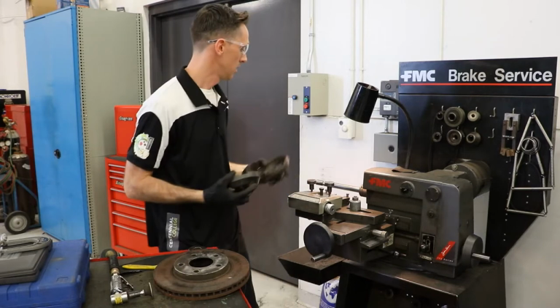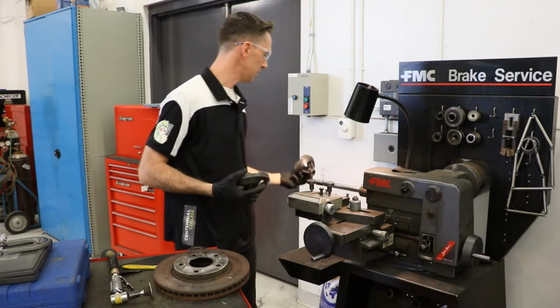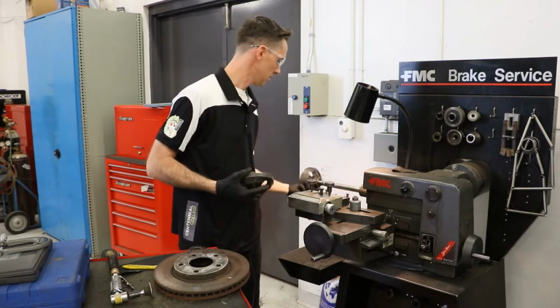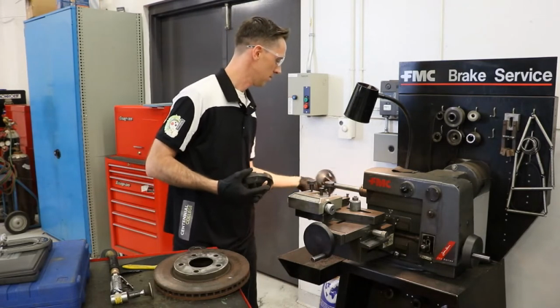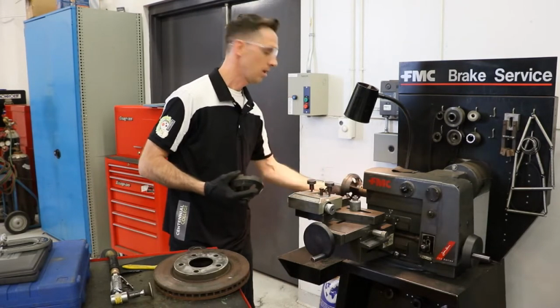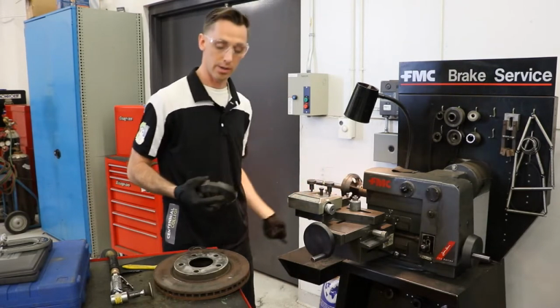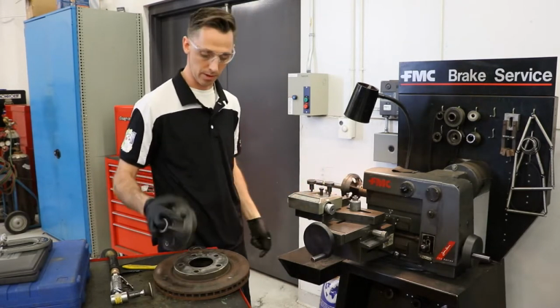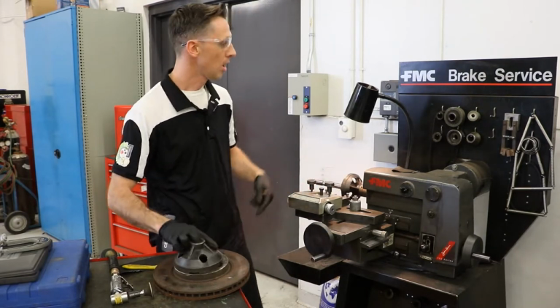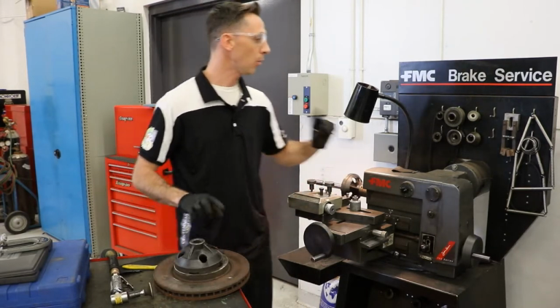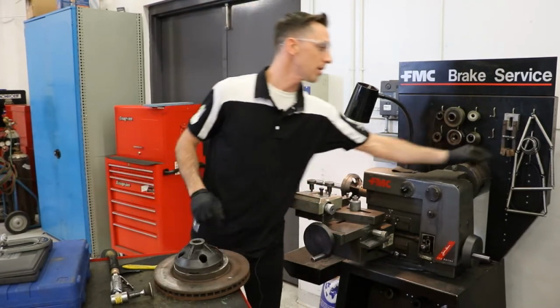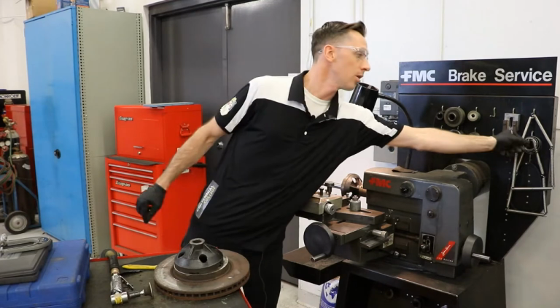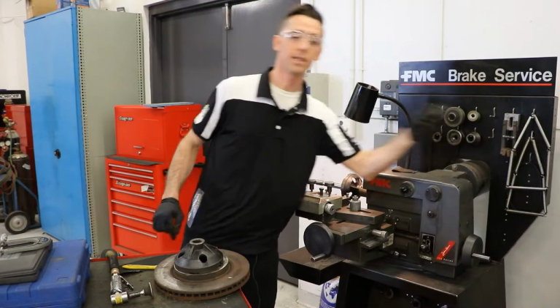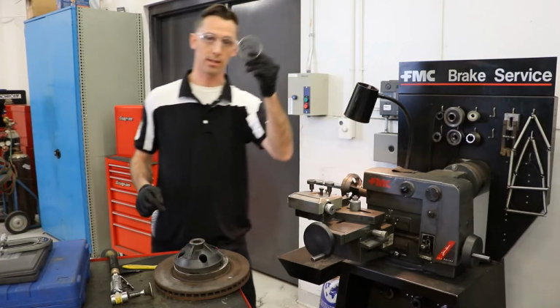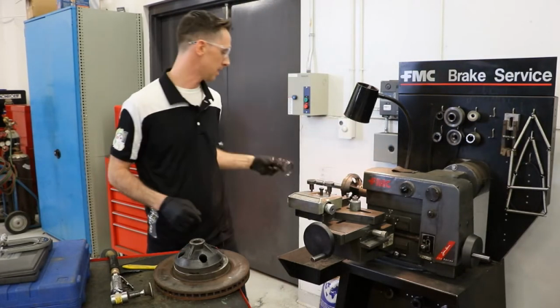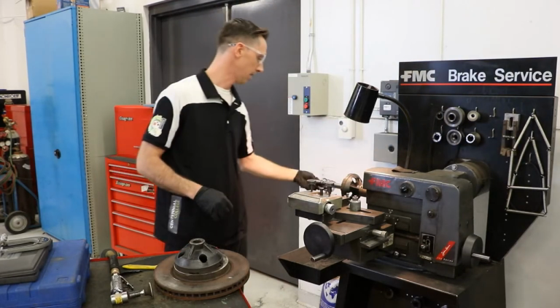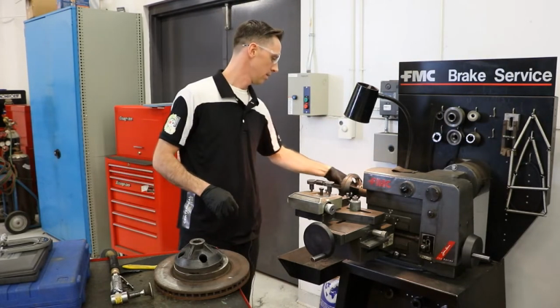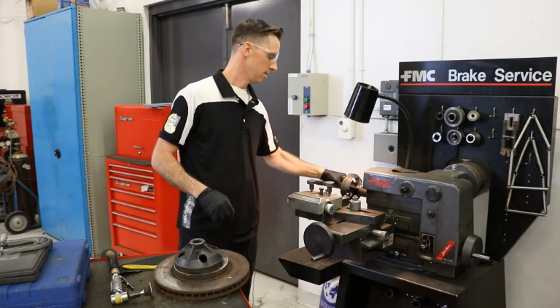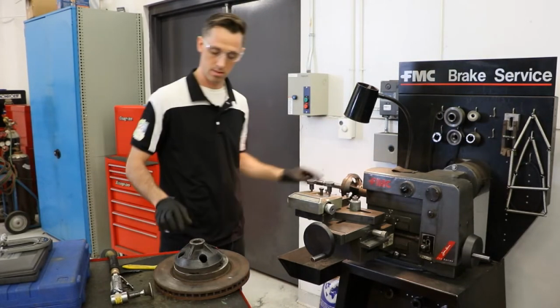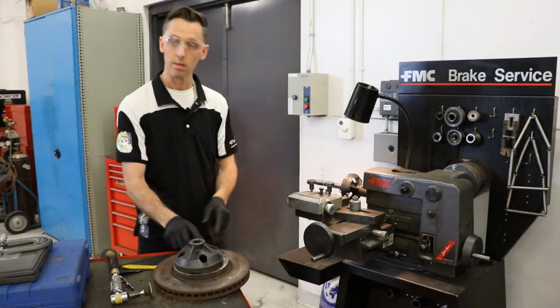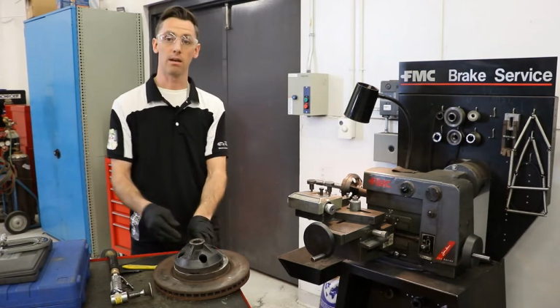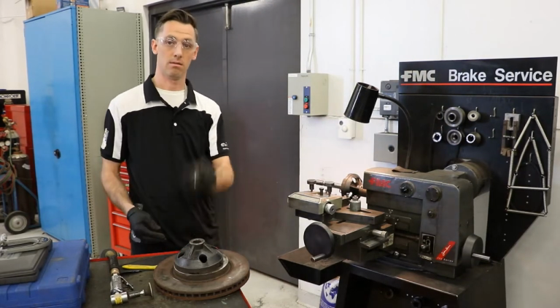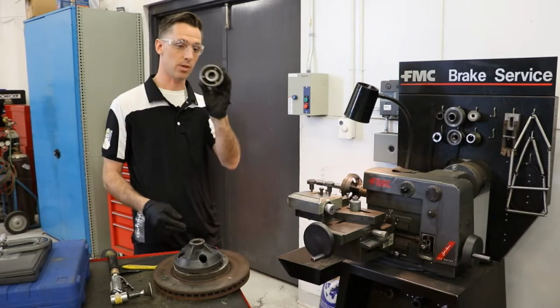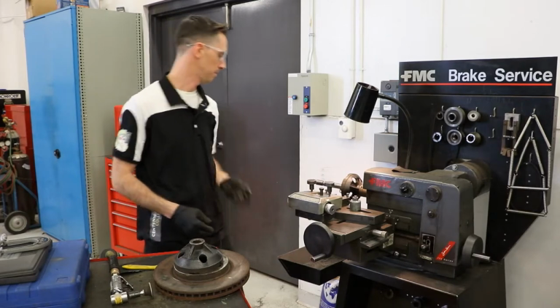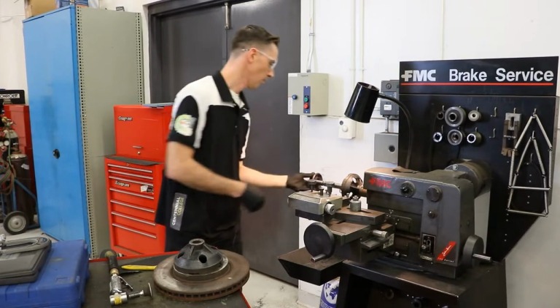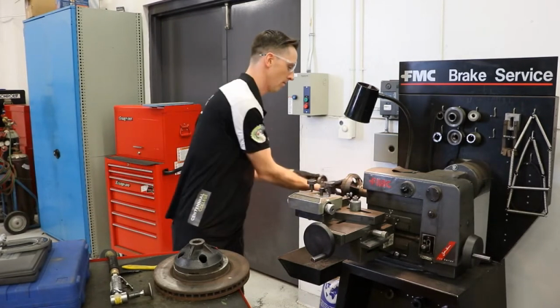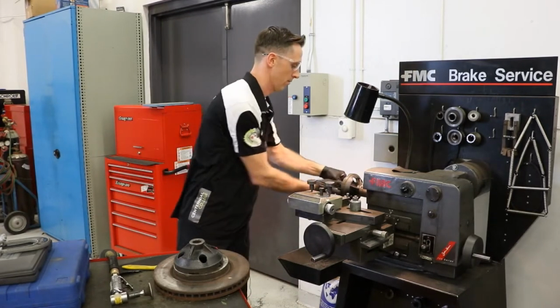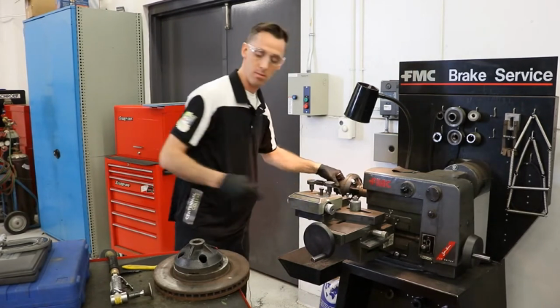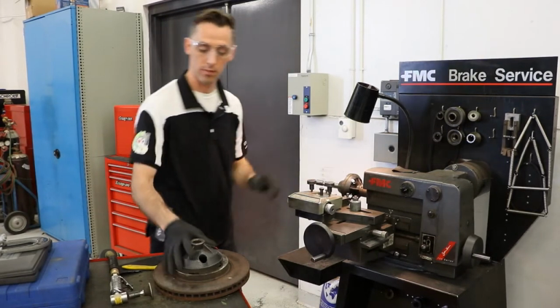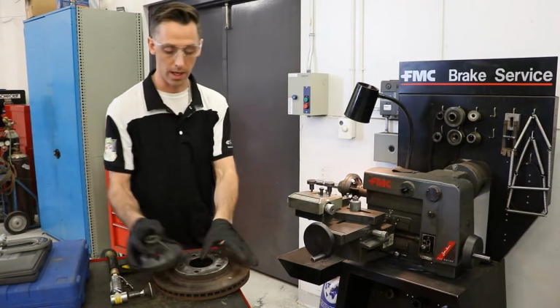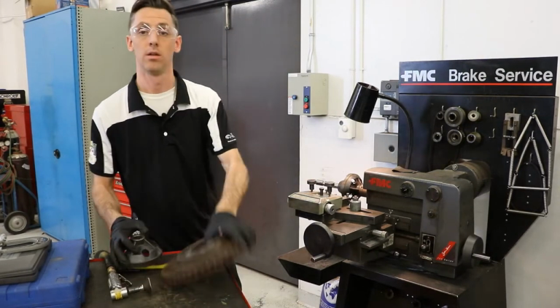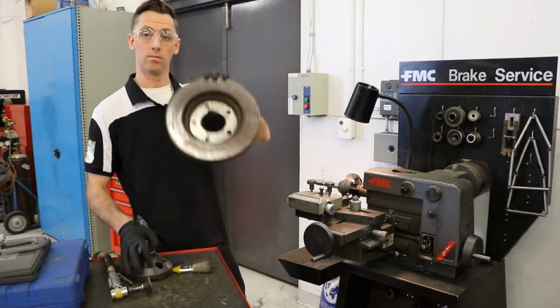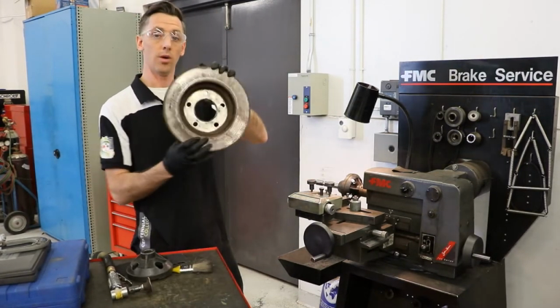First, our inner adapter. Before we put on our centering cone, we need a spring to keep the tension on it. Then the centering cone, followed by our rotor.